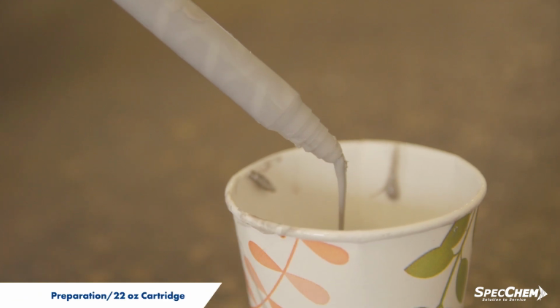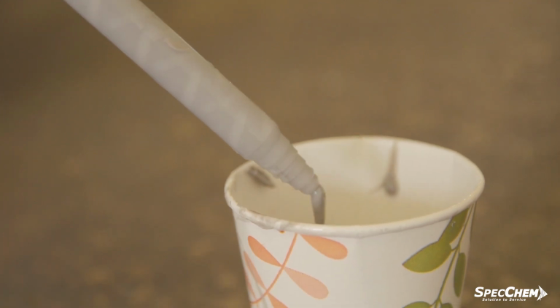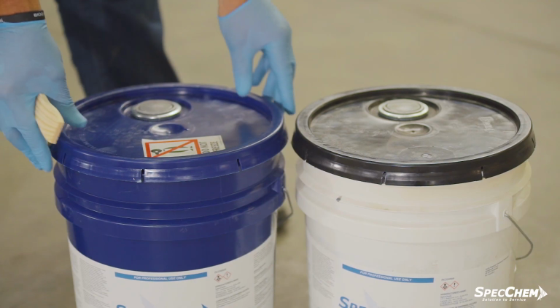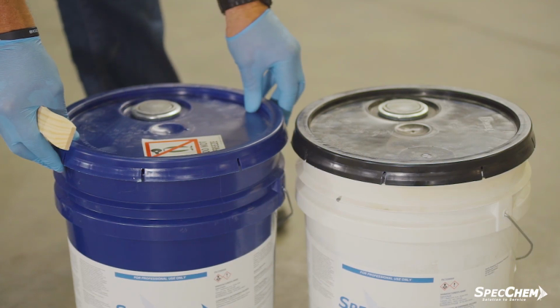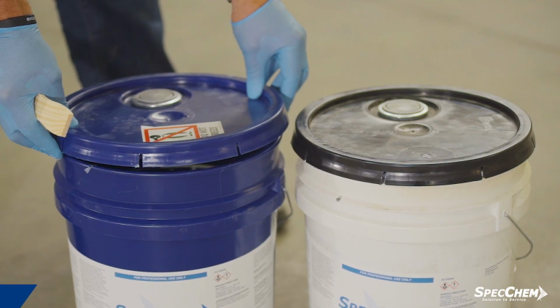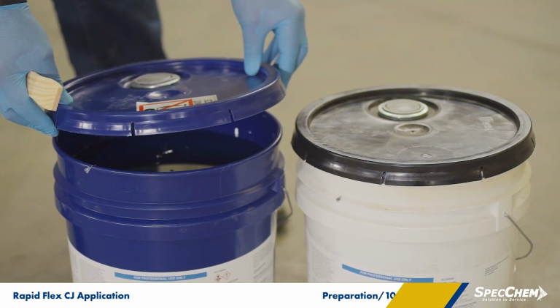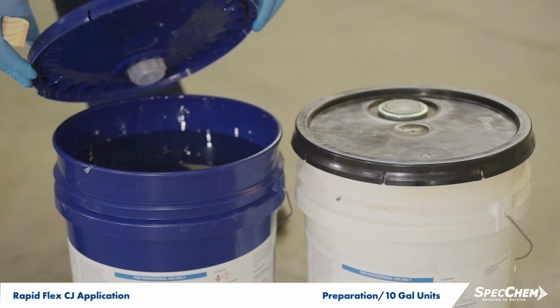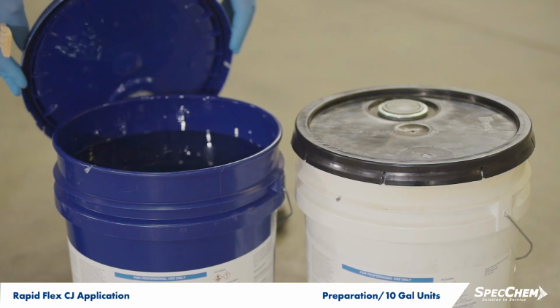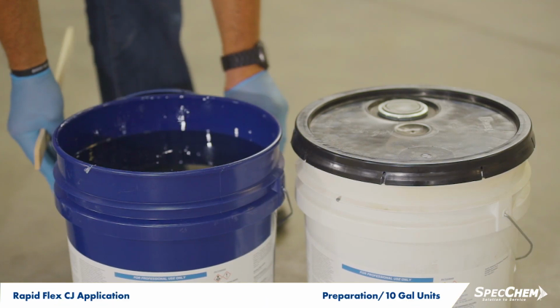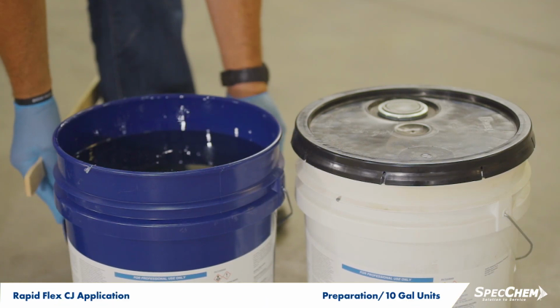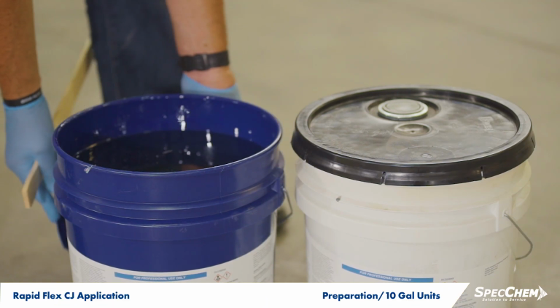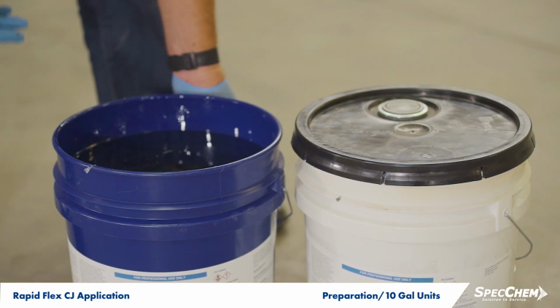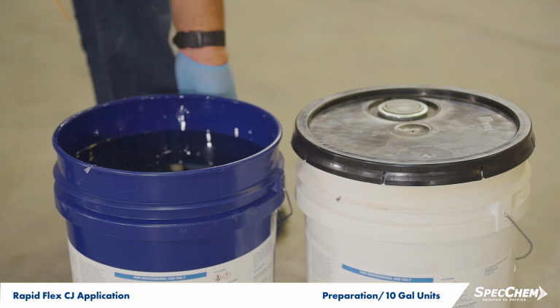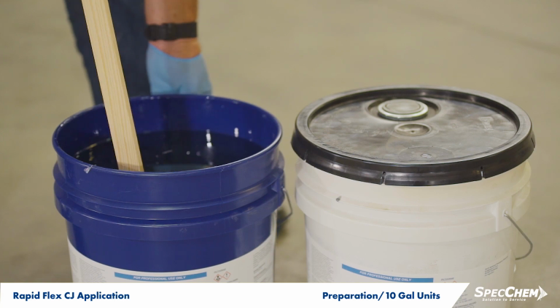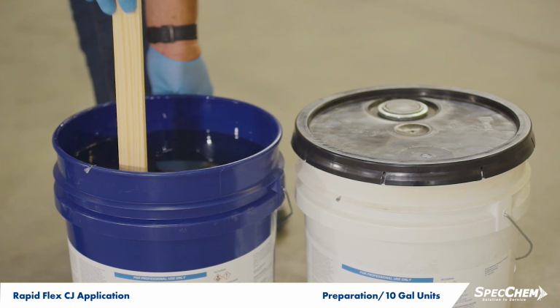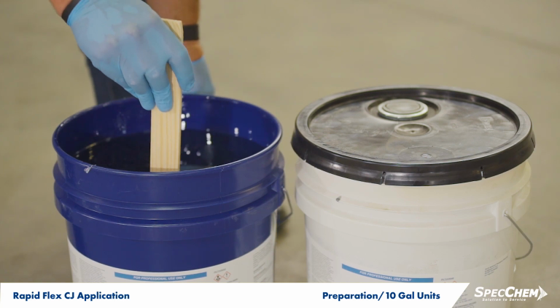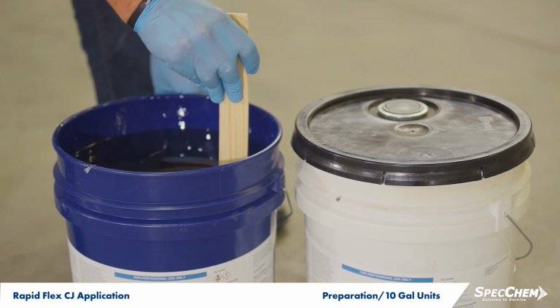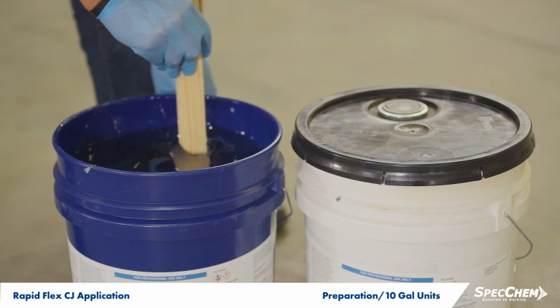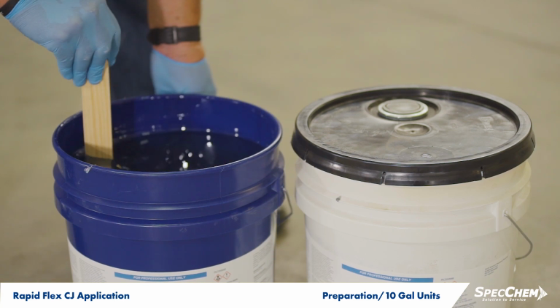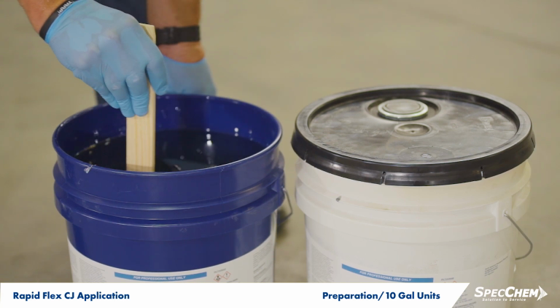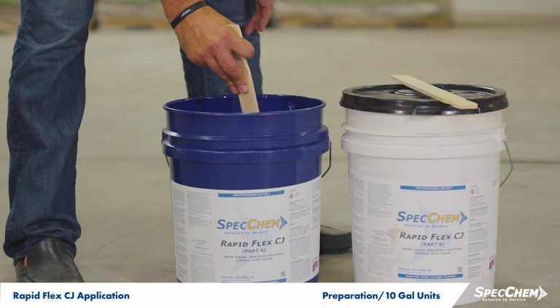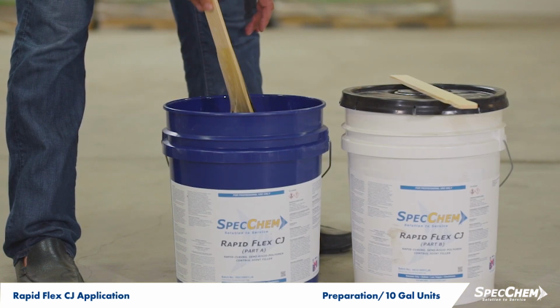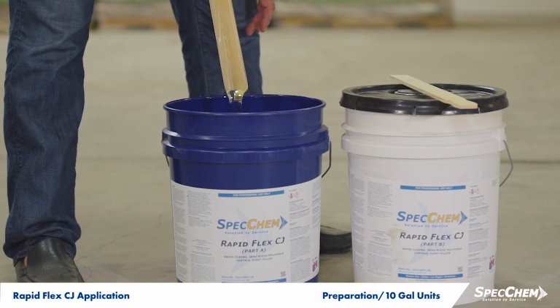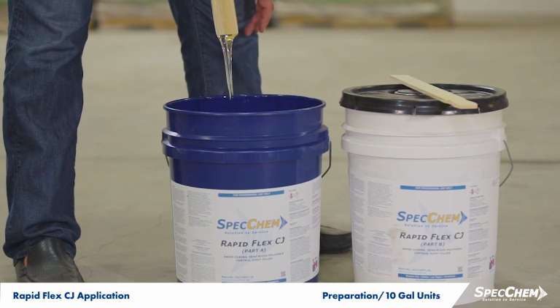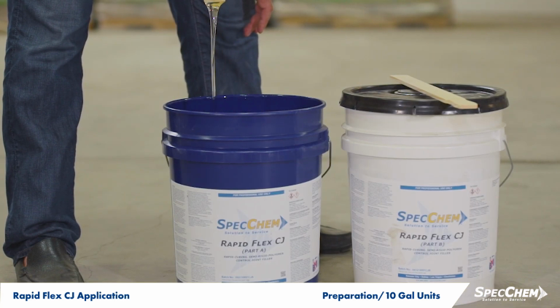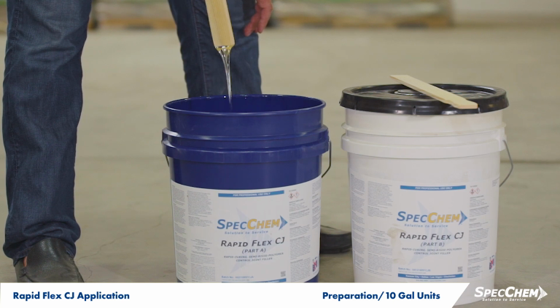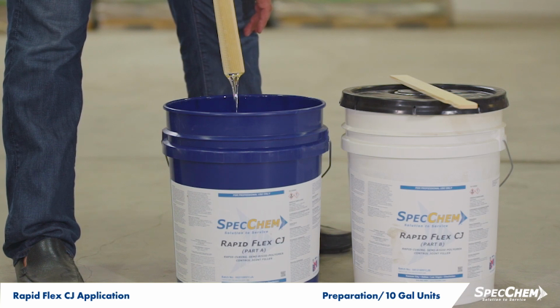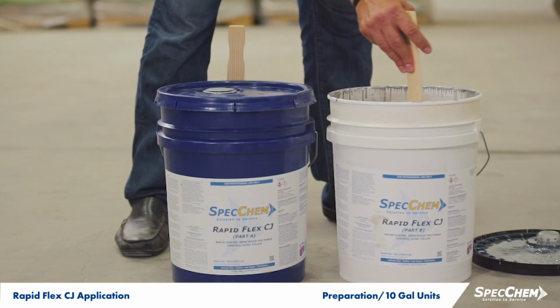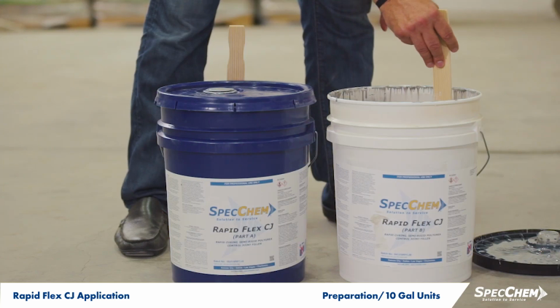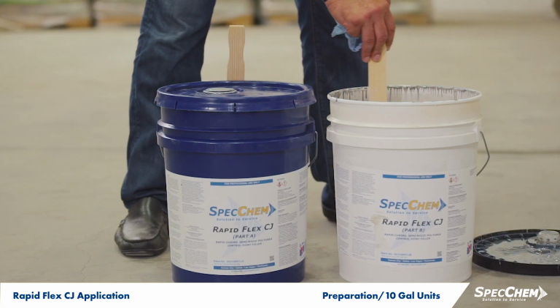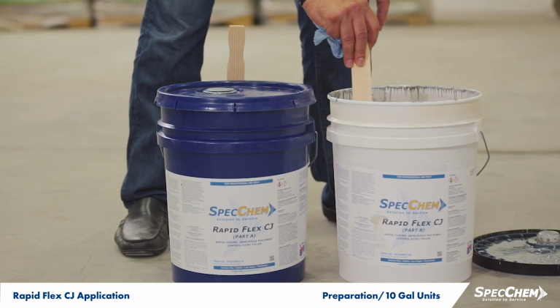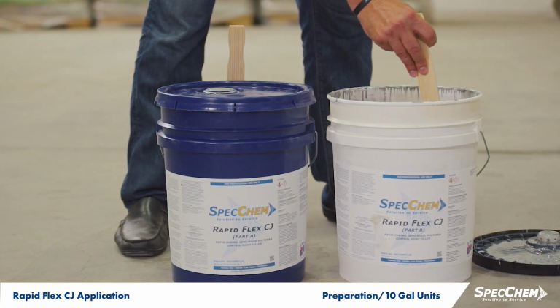If you're applying RapidFlex CJ from 10-gallon units, a proper mix is essential to achieve best results. Before pouring into your applicator tanks, slowly stir each component of RapidFlex CJ separately.